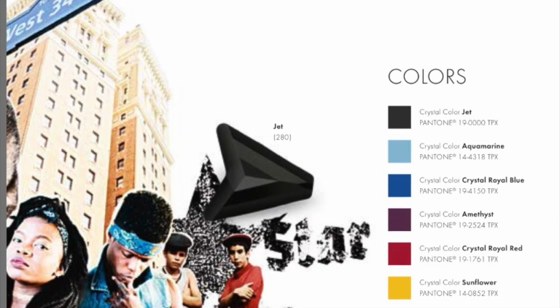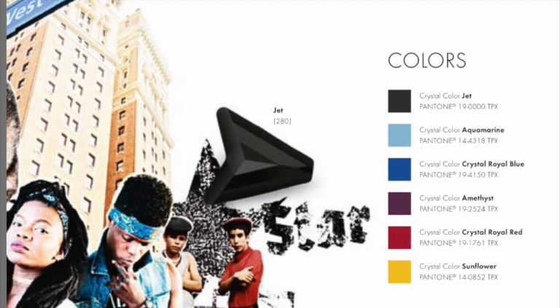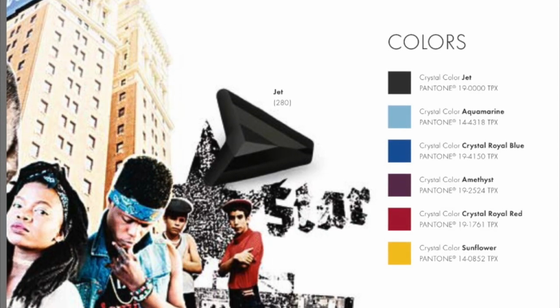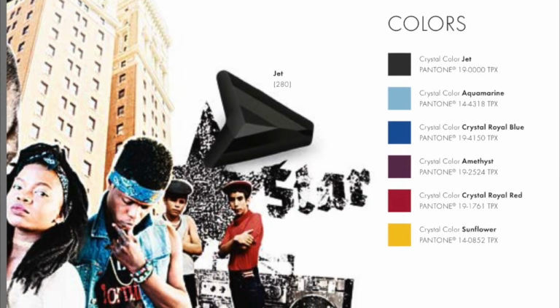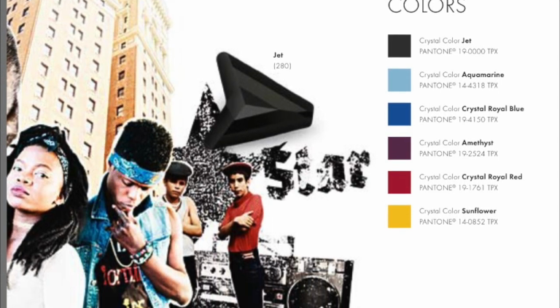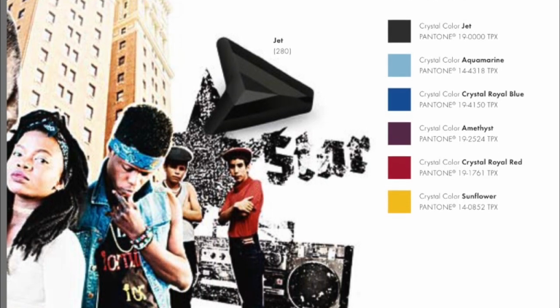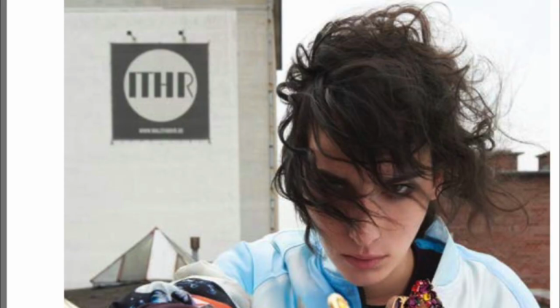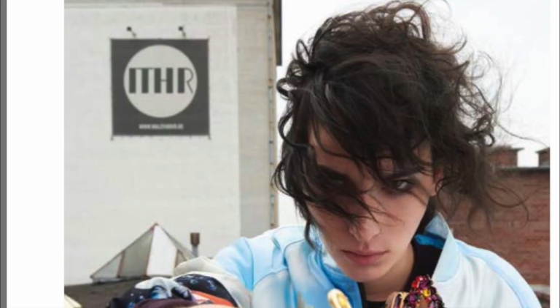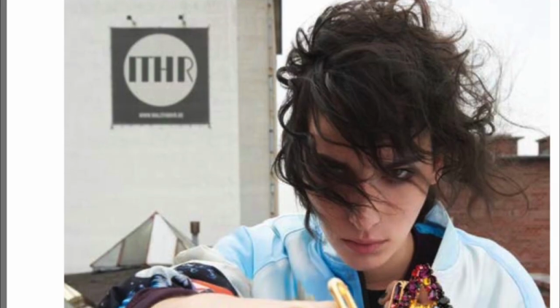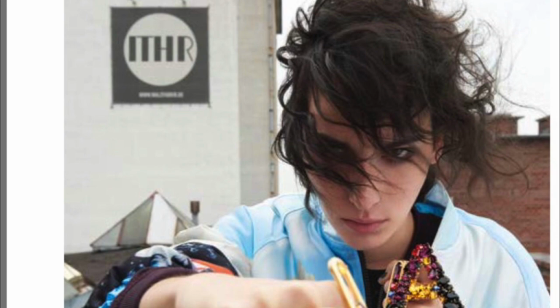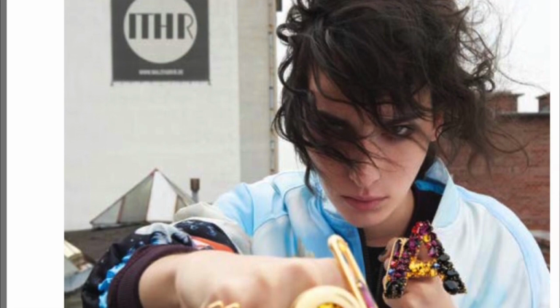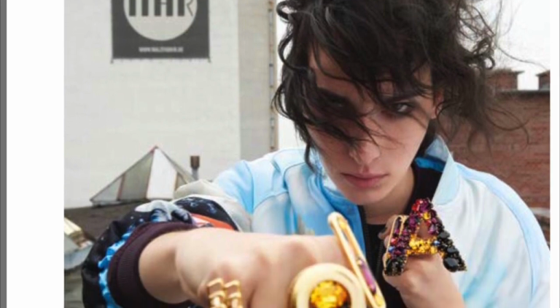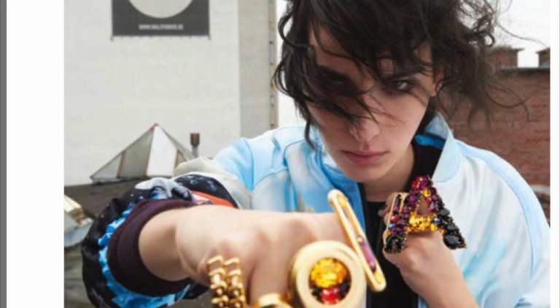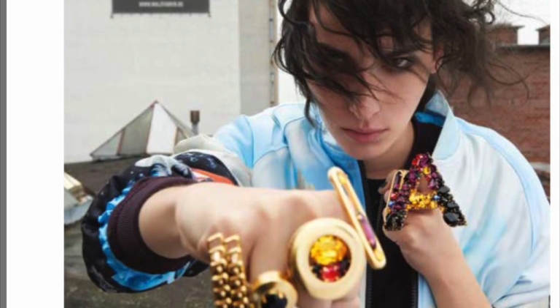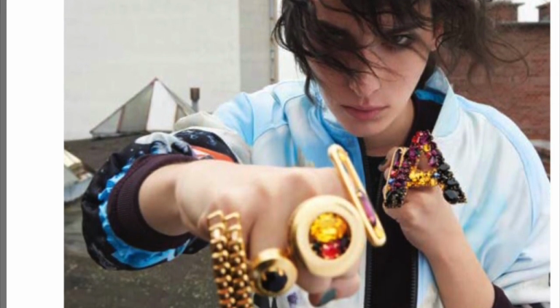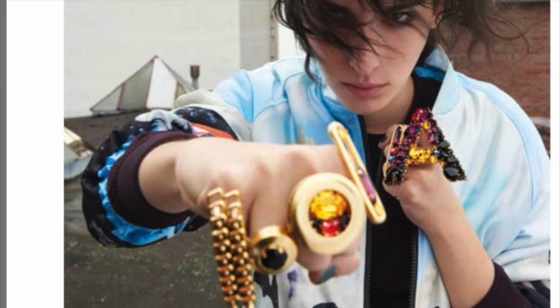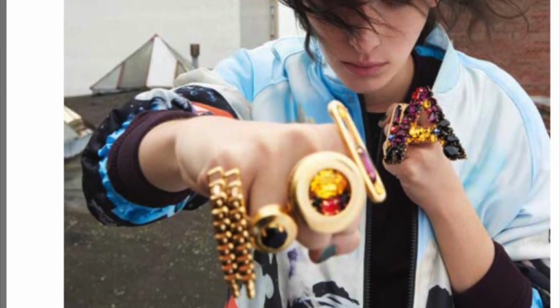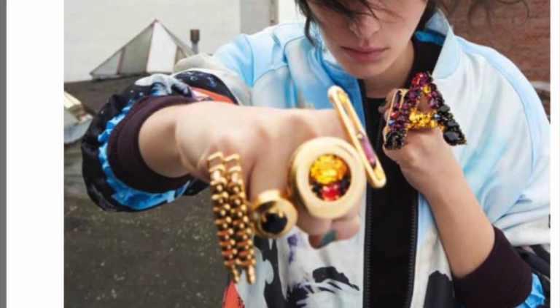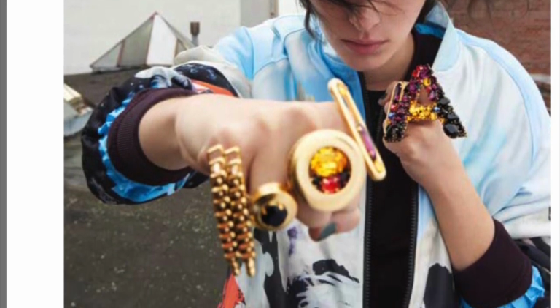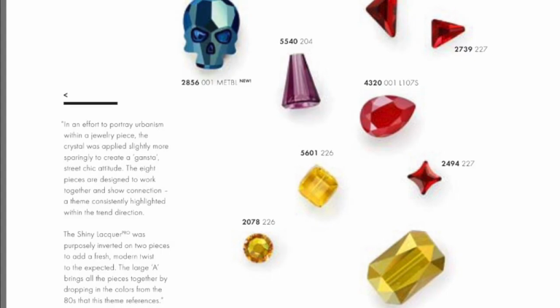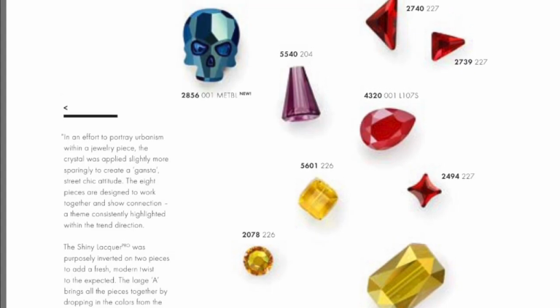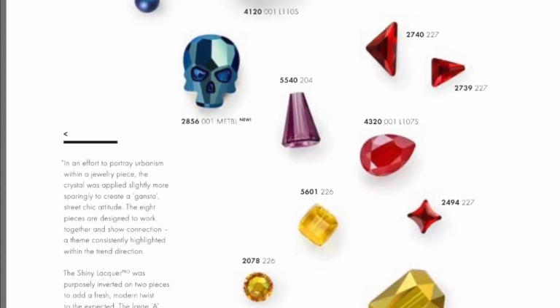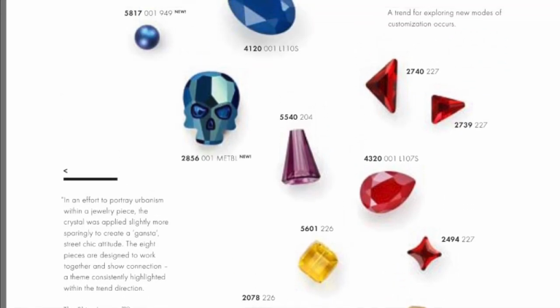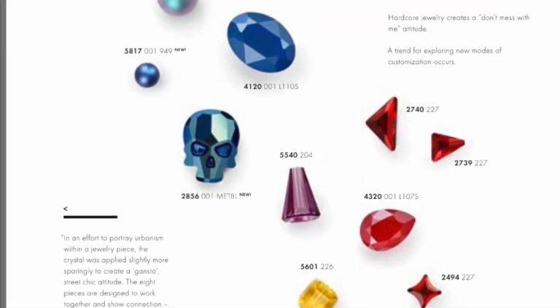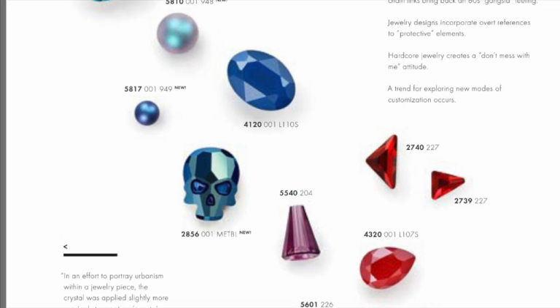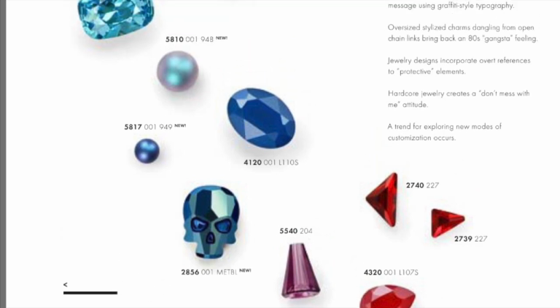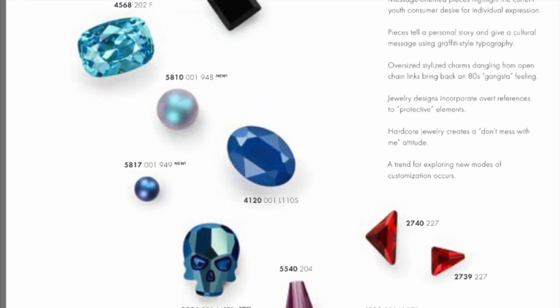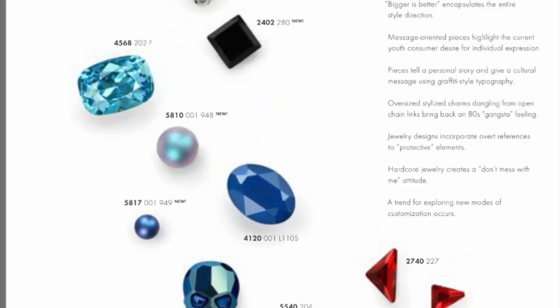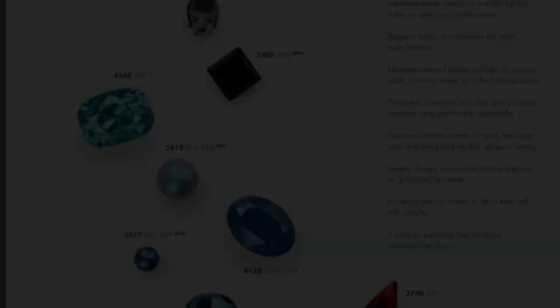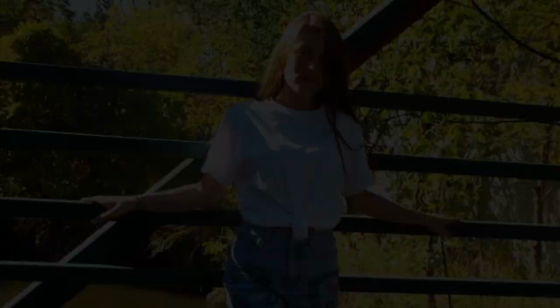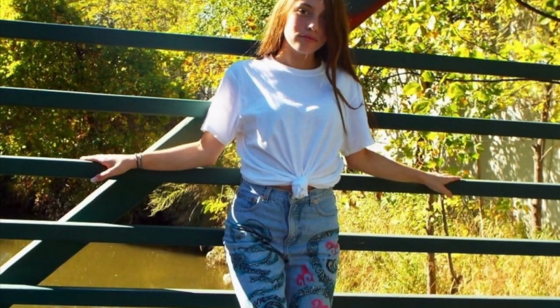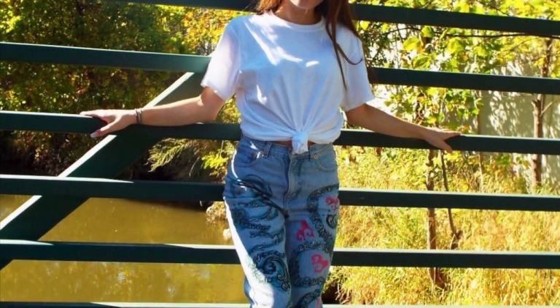Gold chains and medallions are everyday, highlighting our individual and creative expression. Pieces tell a personal story and give a cultural message. Bigger is better and encapsulates the entire style direction.